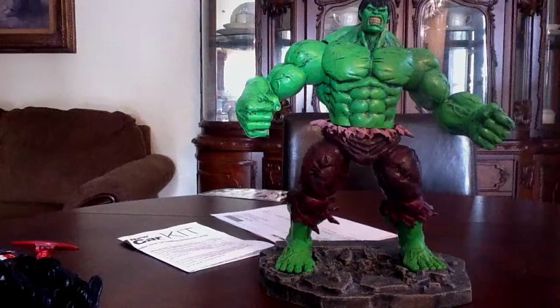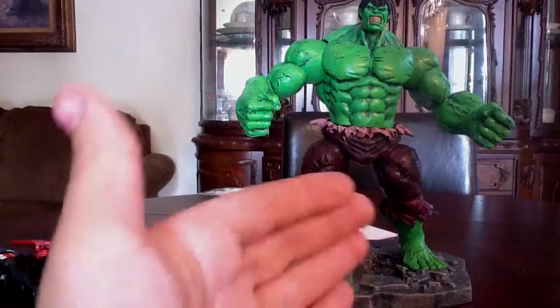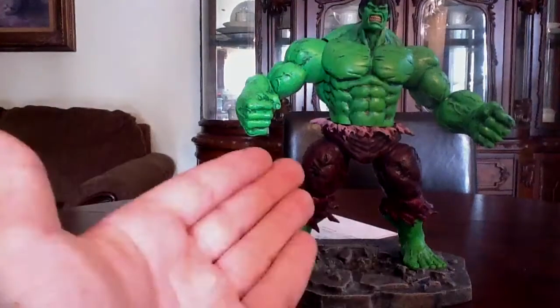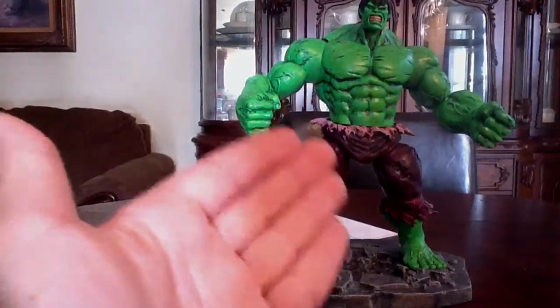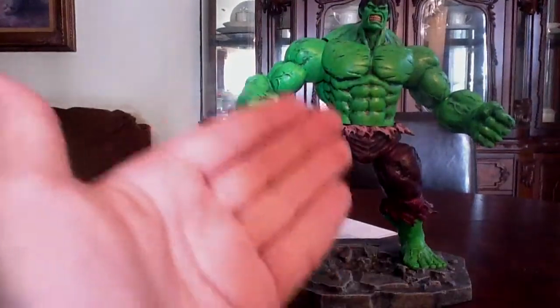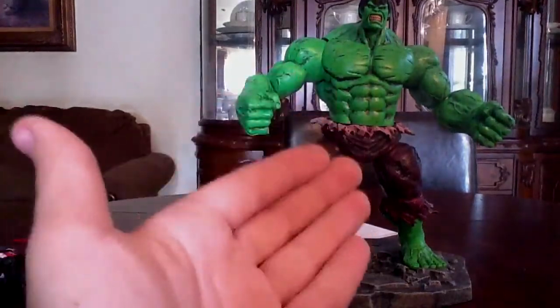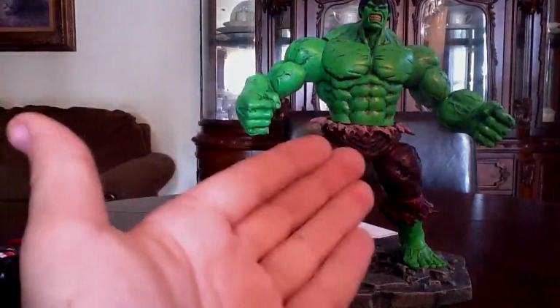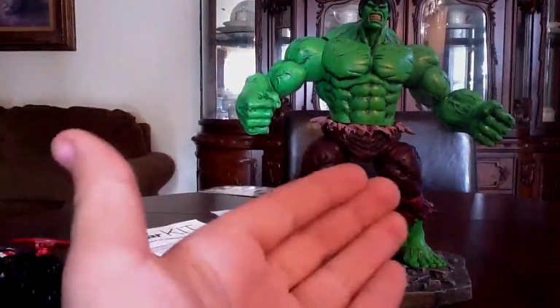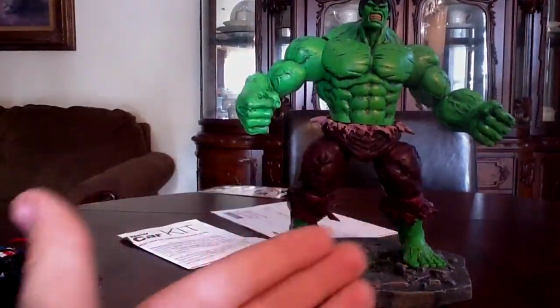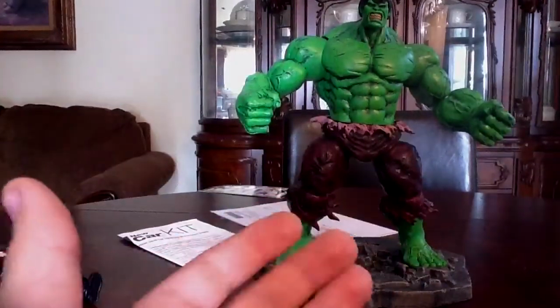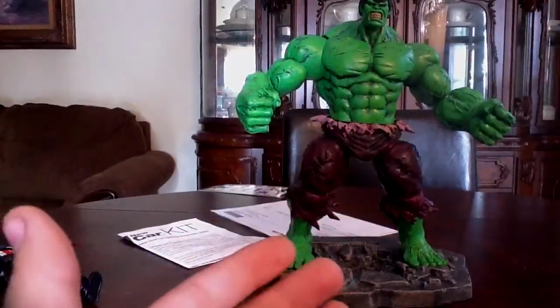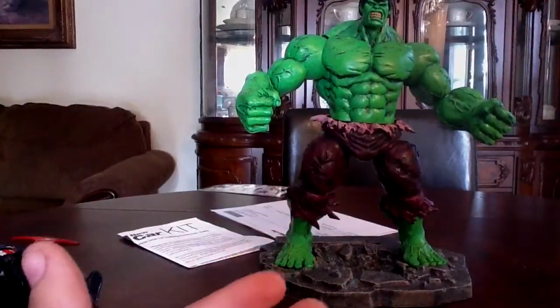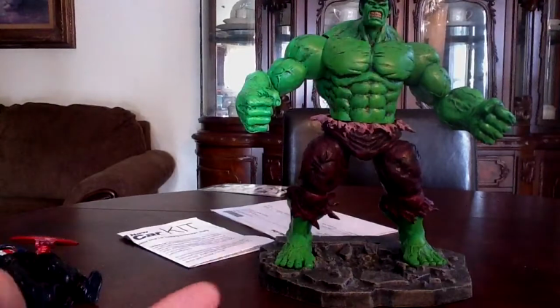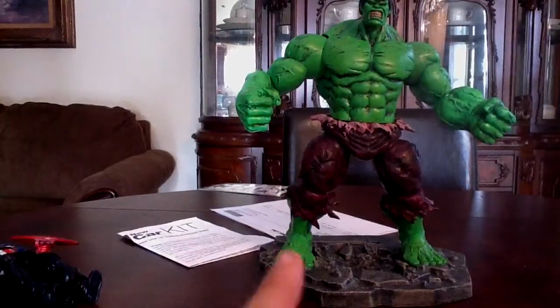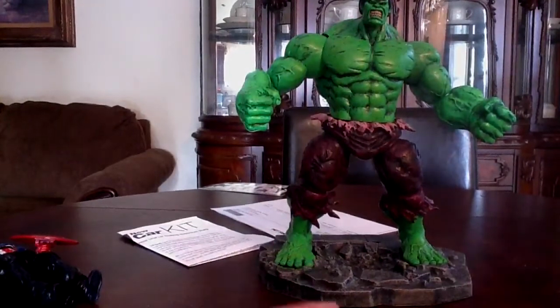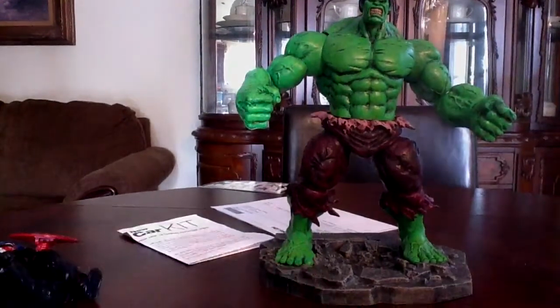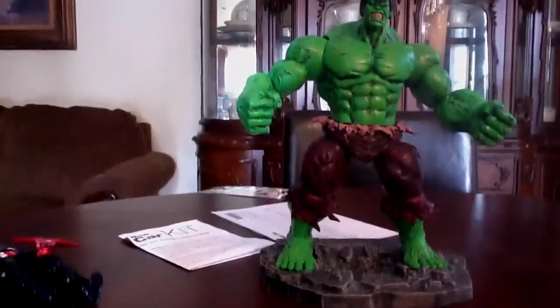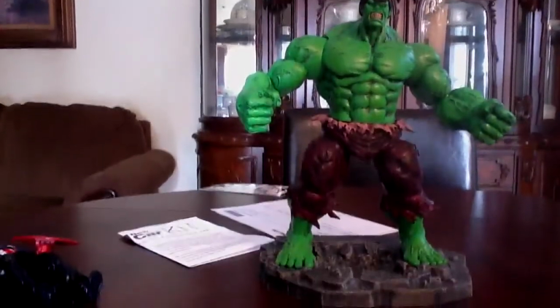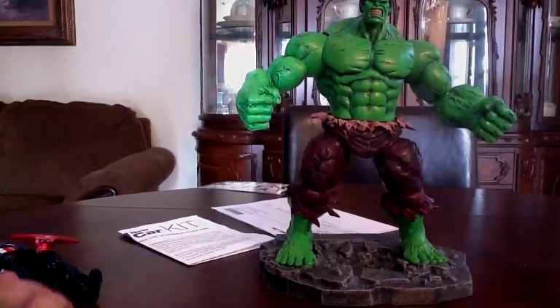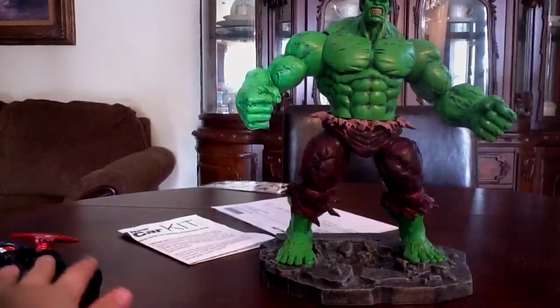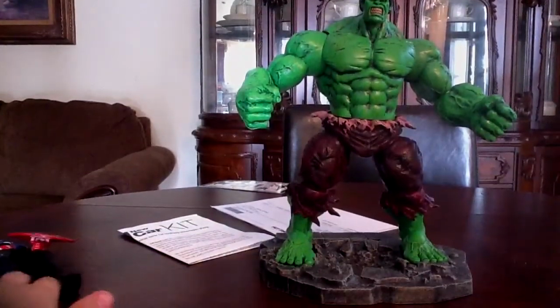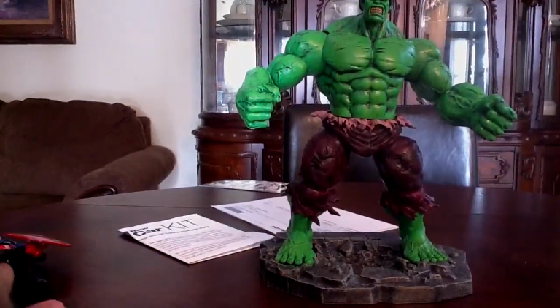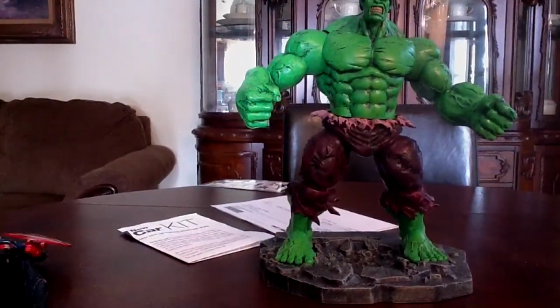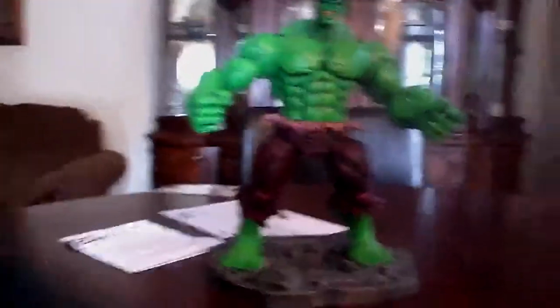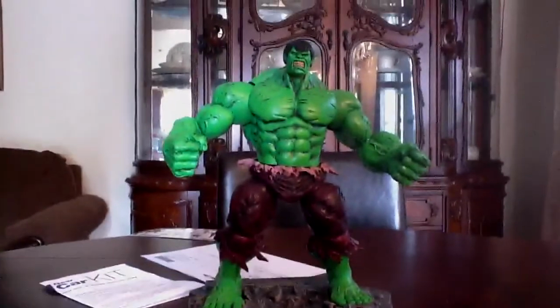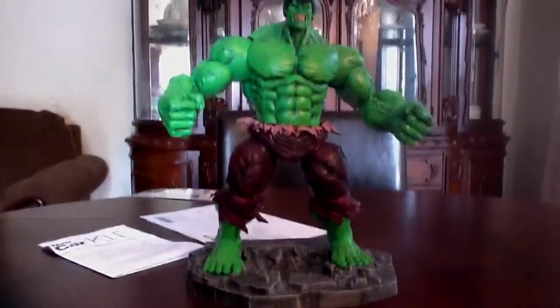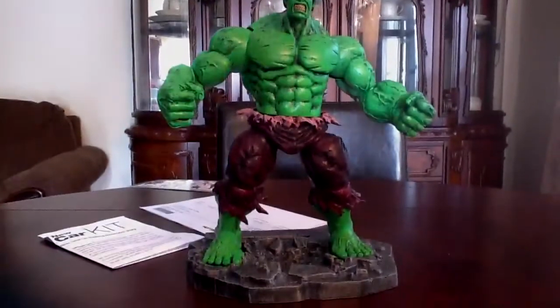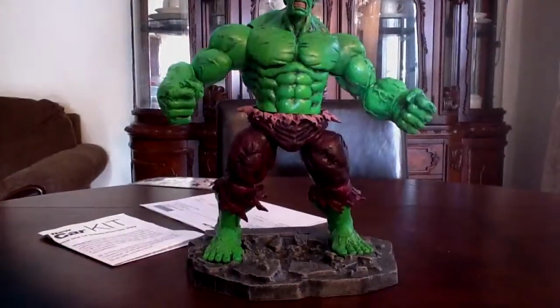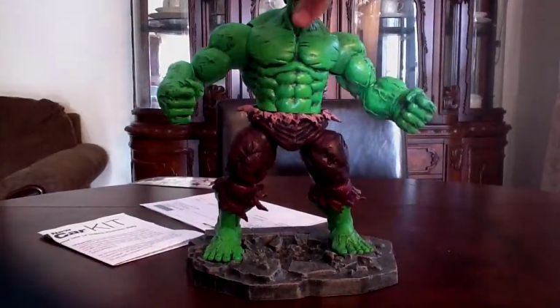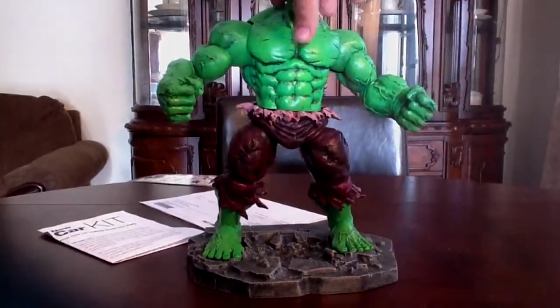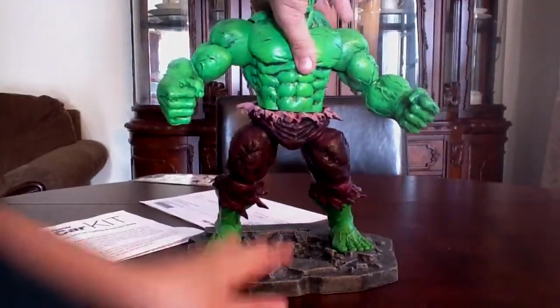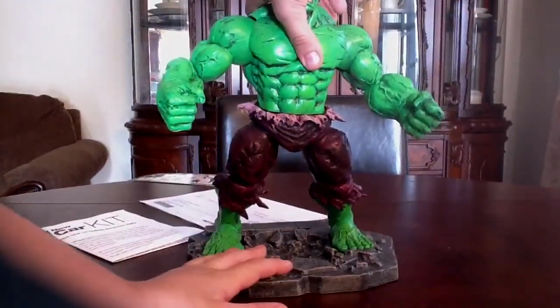Here we have the Incredible Hulk opened up and out of his package. There's one thing I have to say about this figure: the detailing on the figure is so nice.